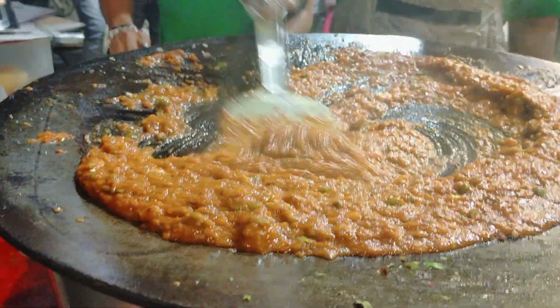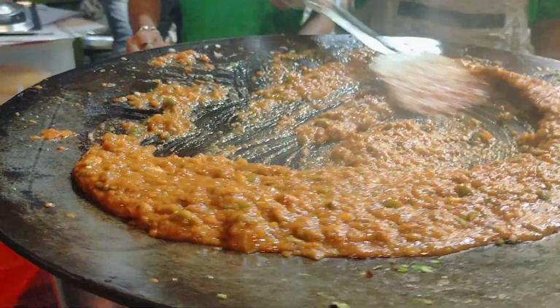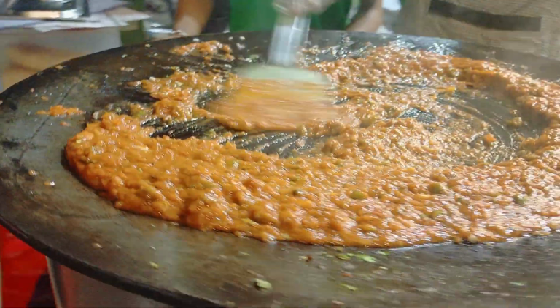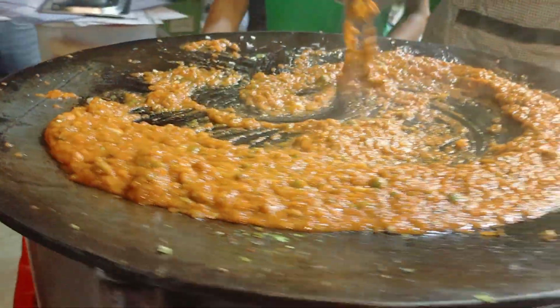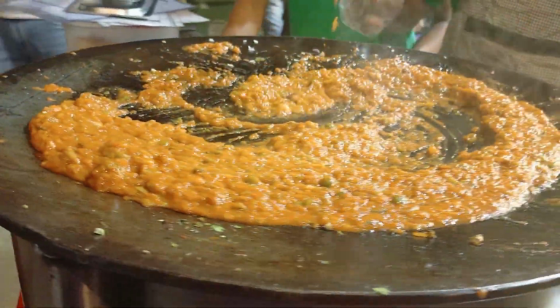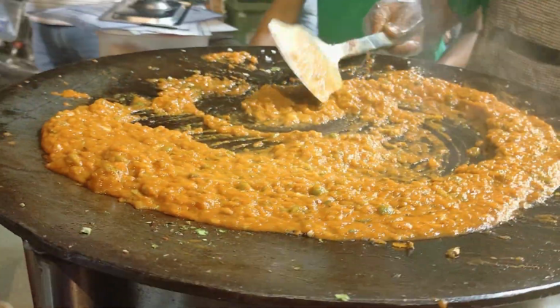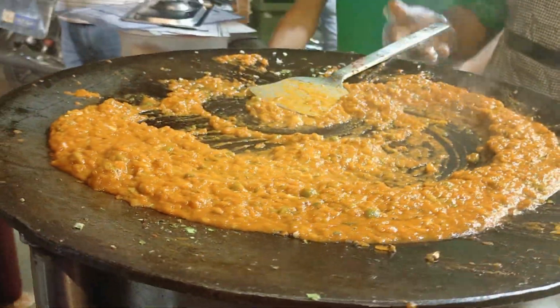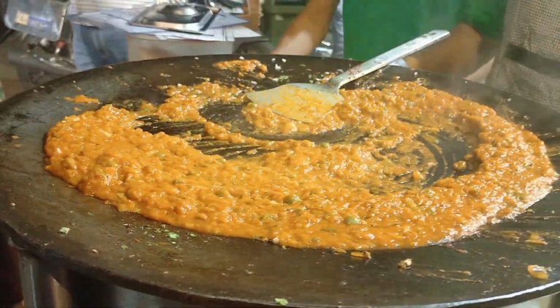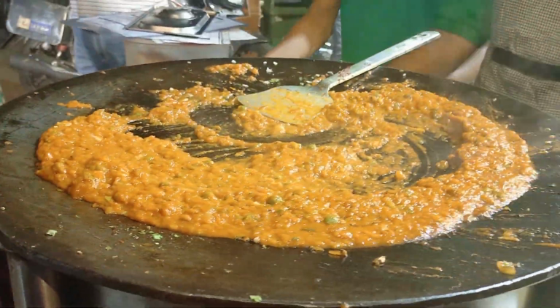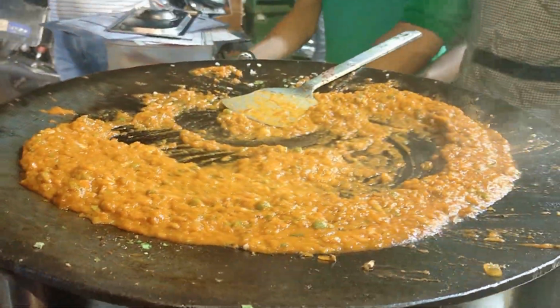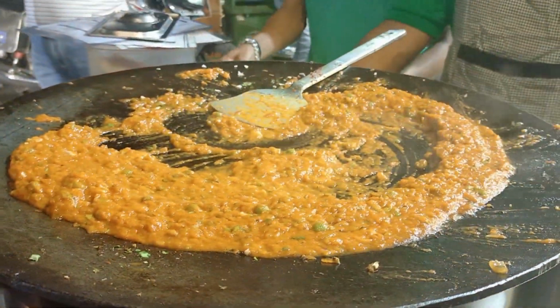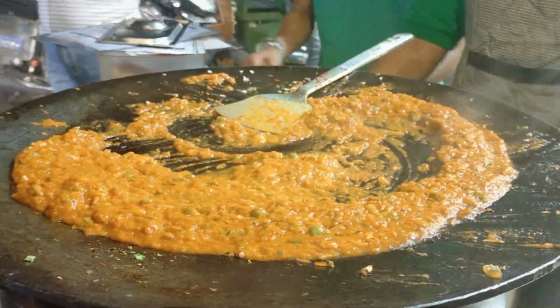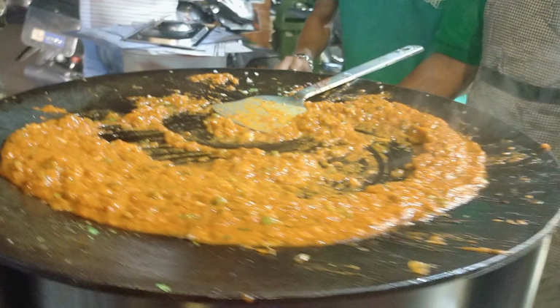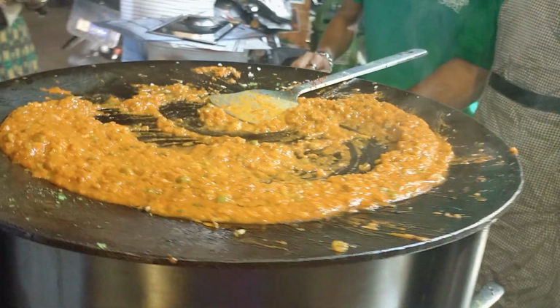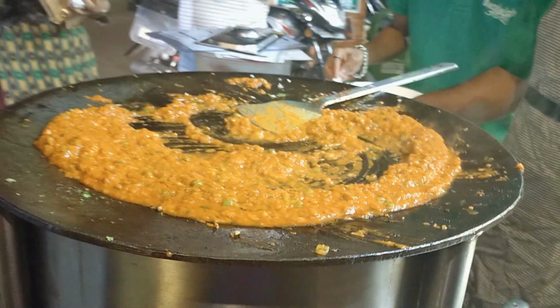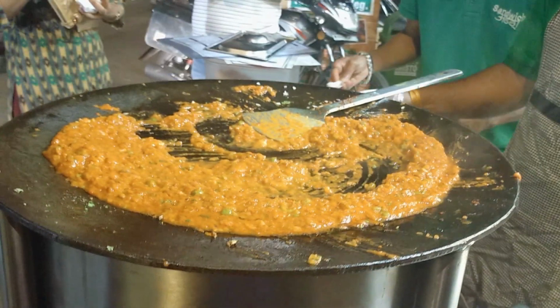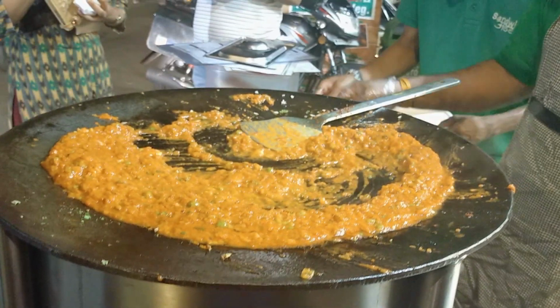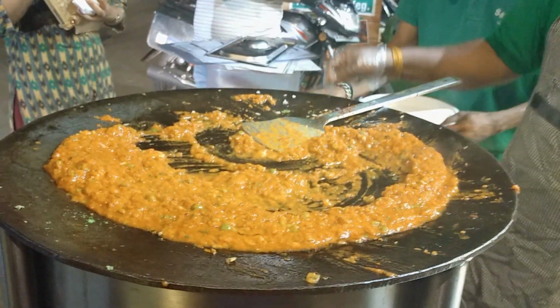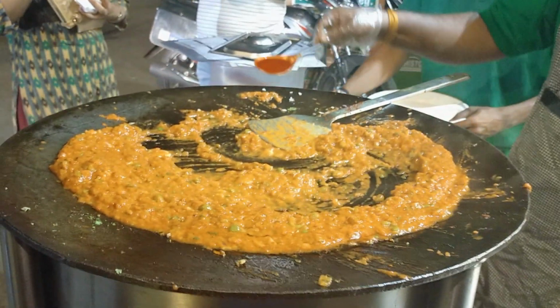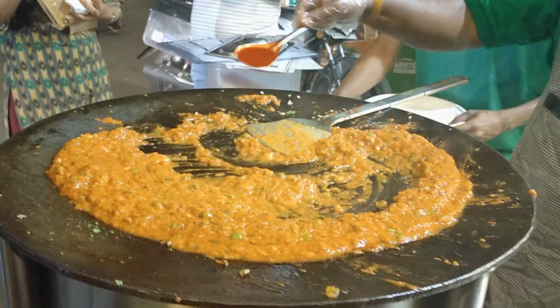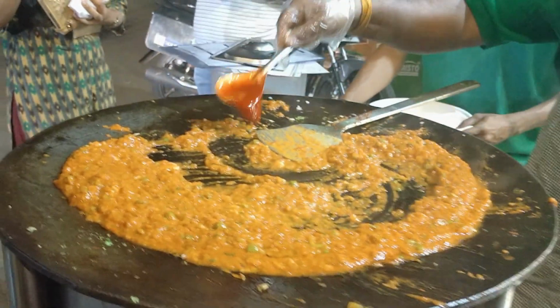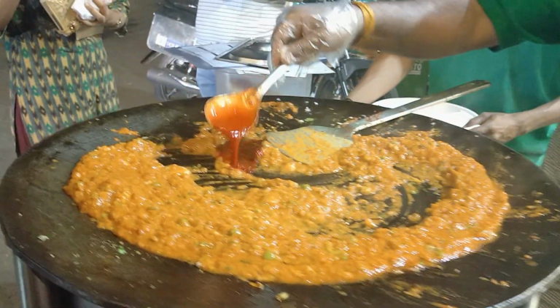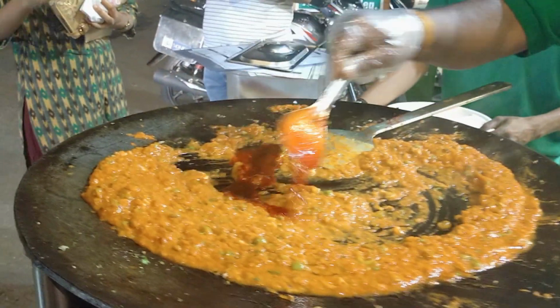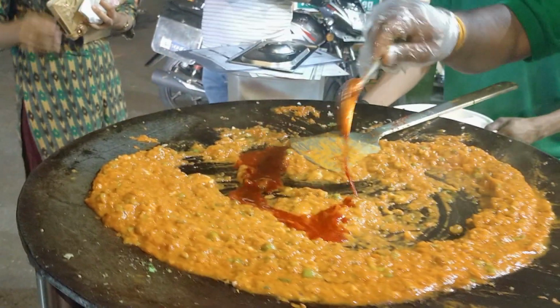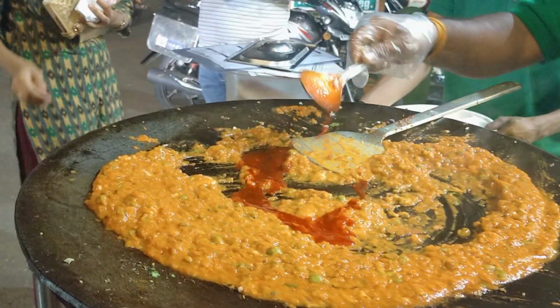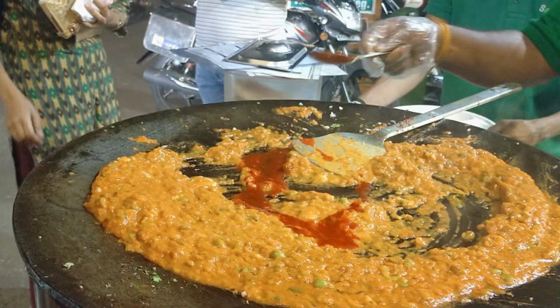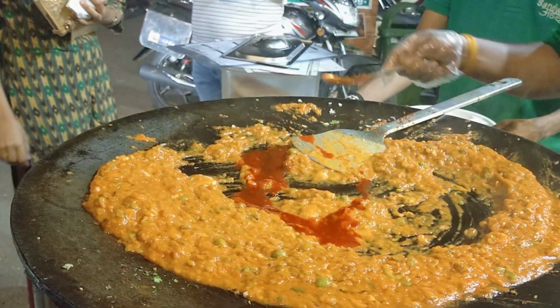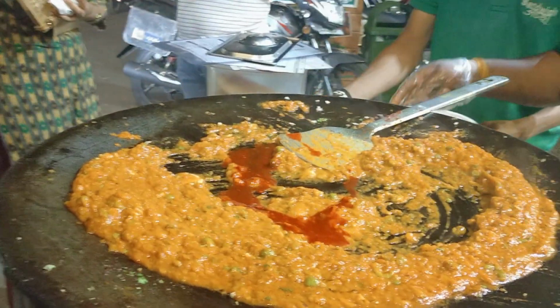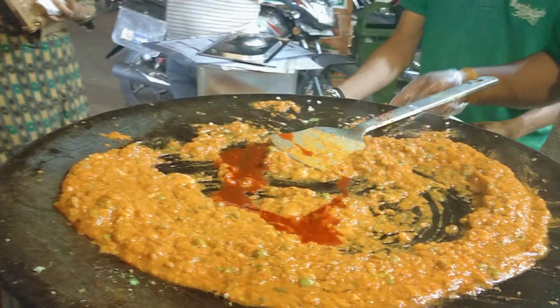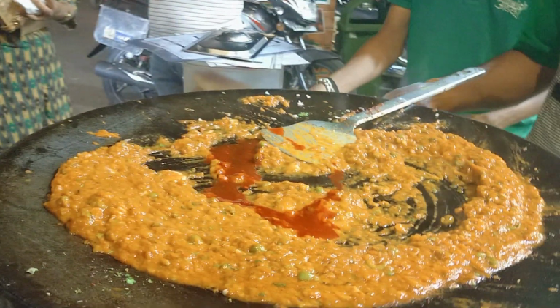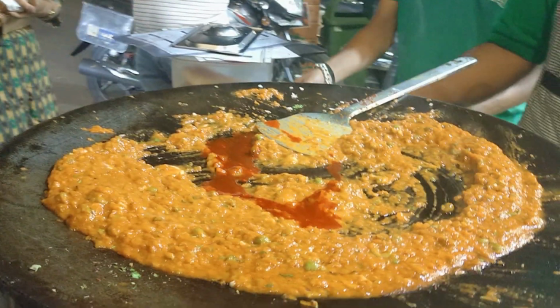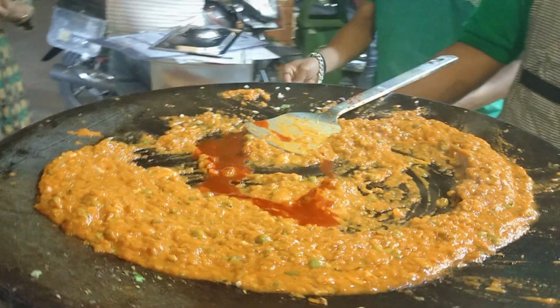And yes, we Maharashtrians cannot go back home without having pav bhaji, so this was the pav bhaji which I tried.